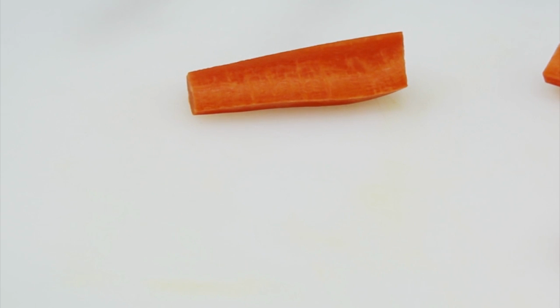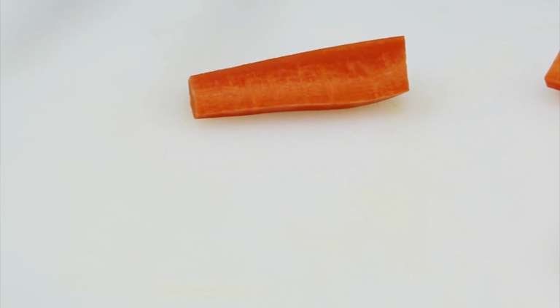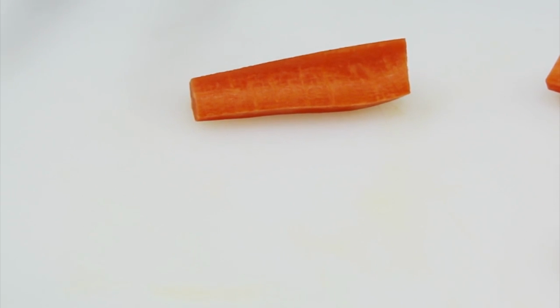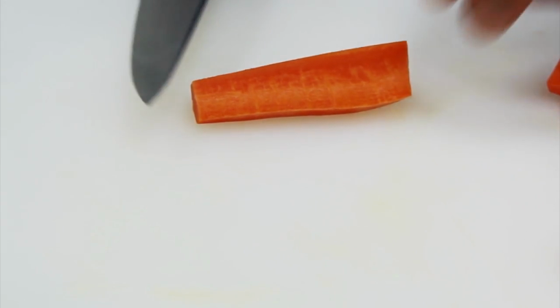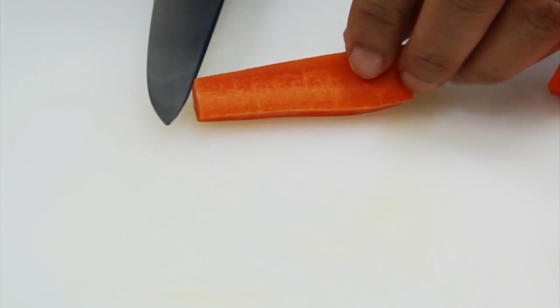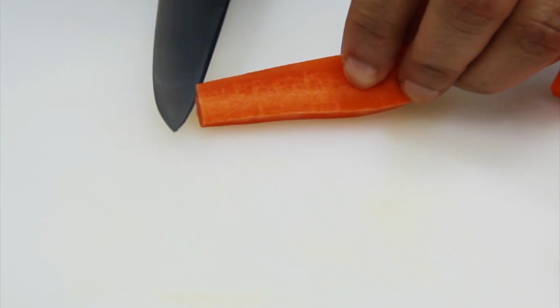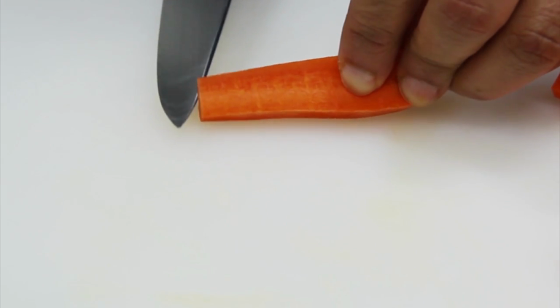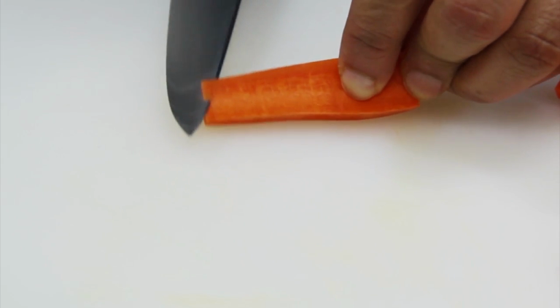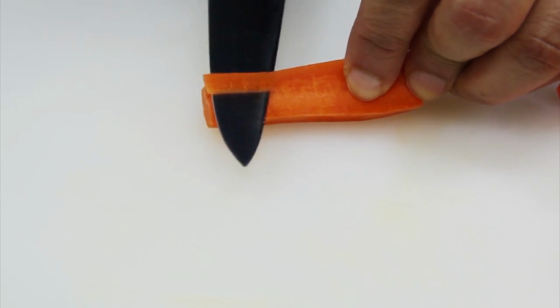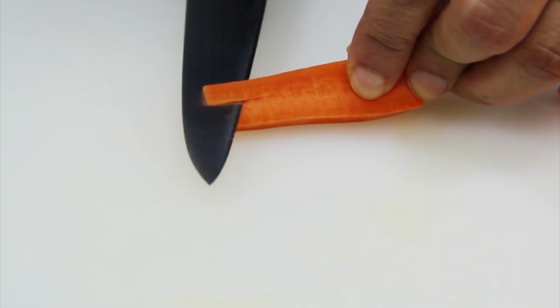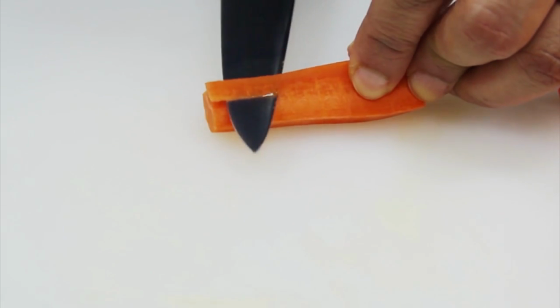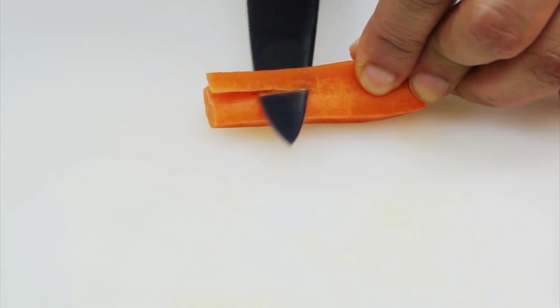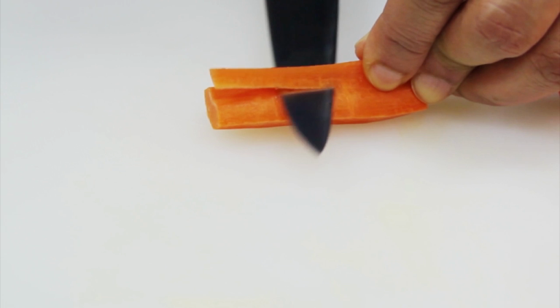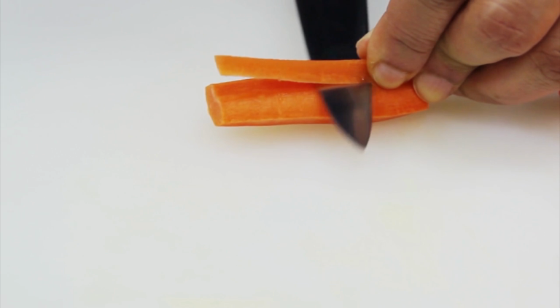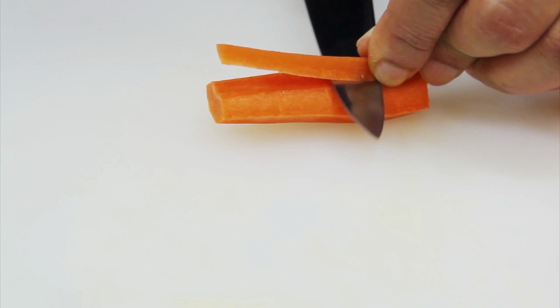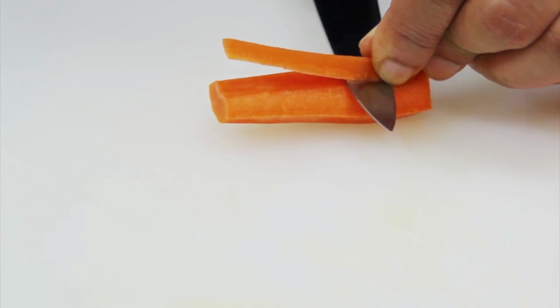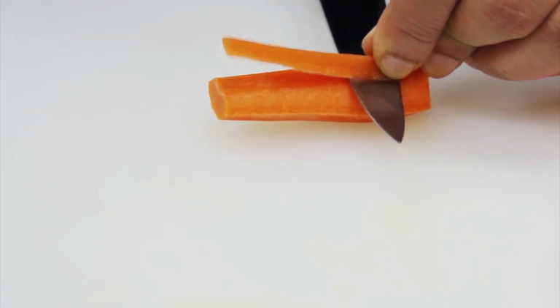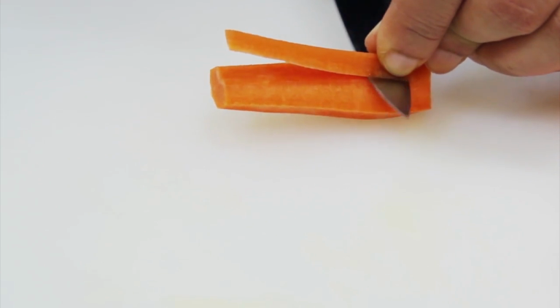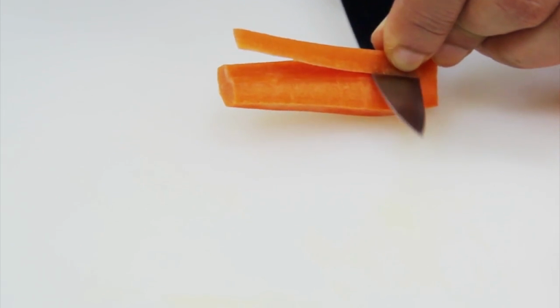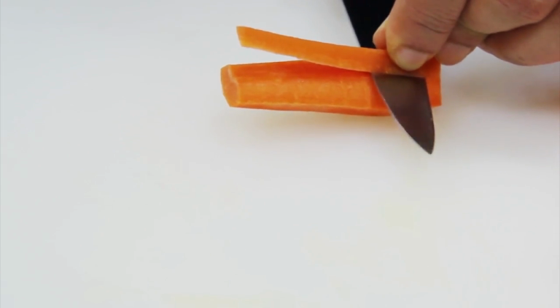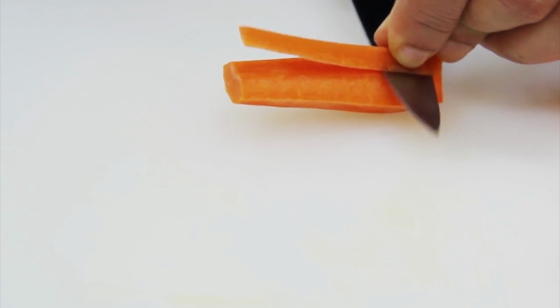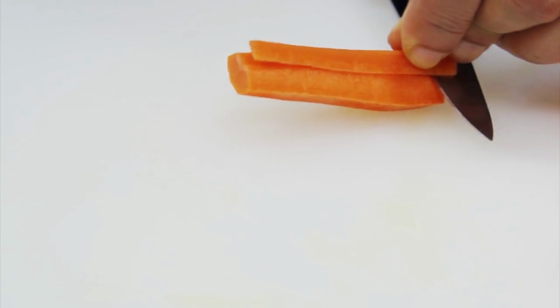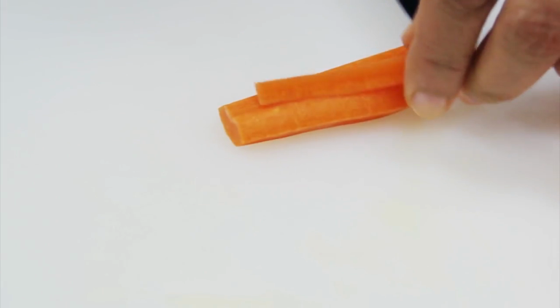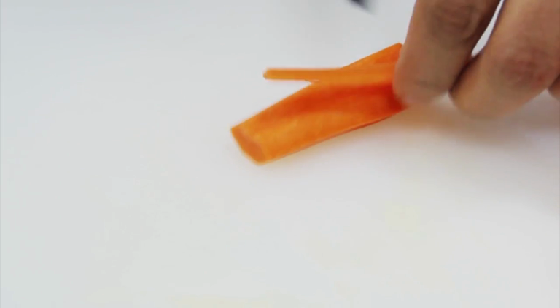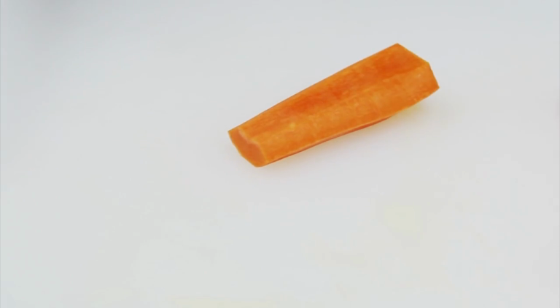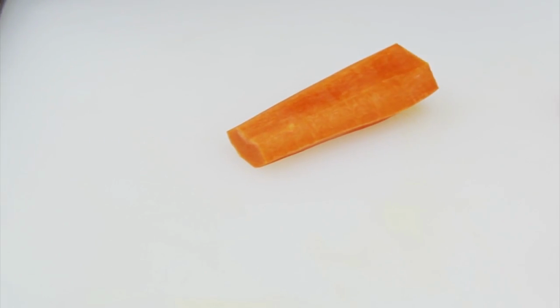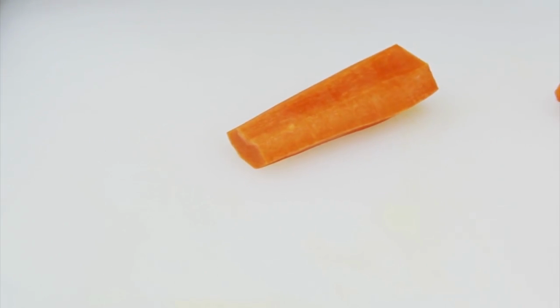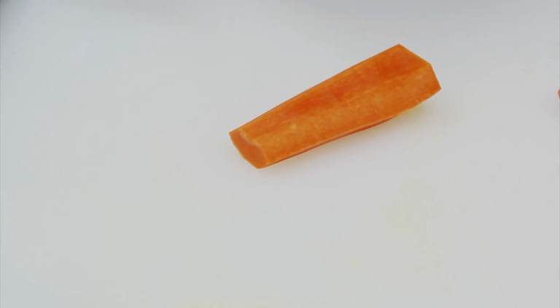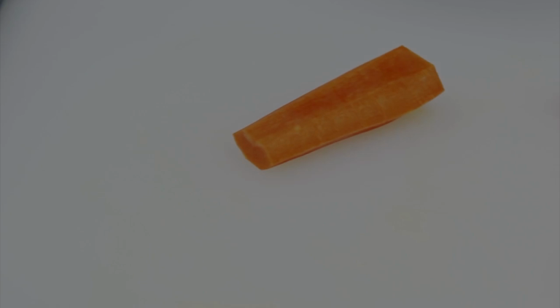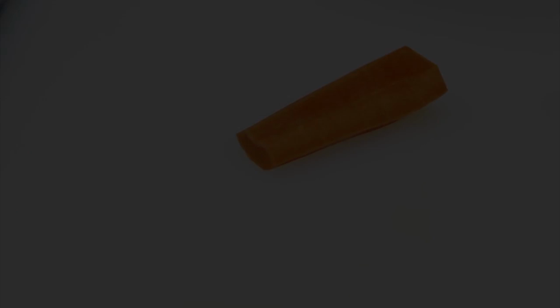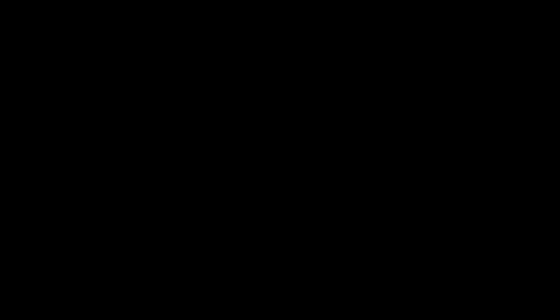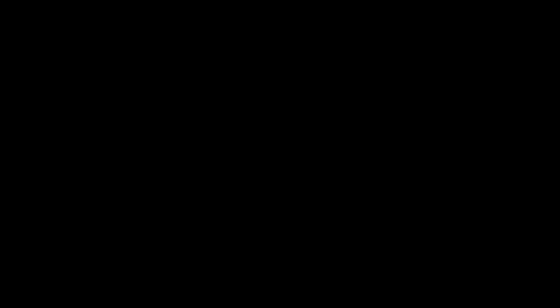Make sure to core the carrots for the soup, as the cores have a bitter aftertaste and your soup will taste sweeter without them. Use young carrots for best results.